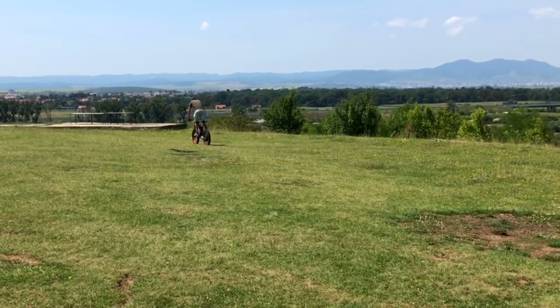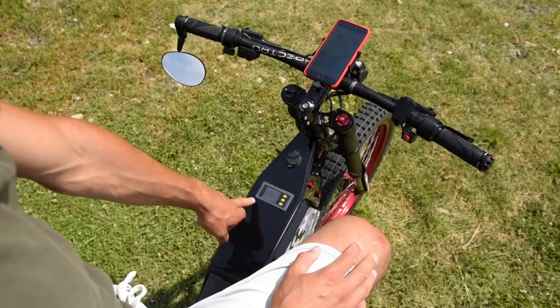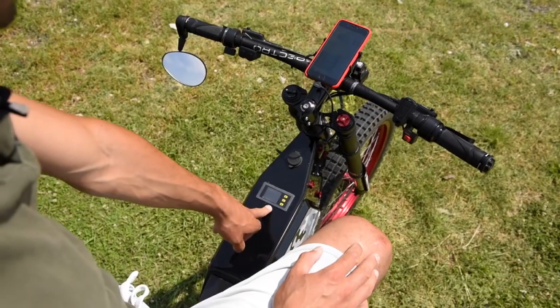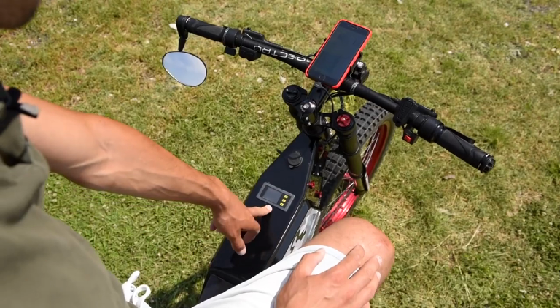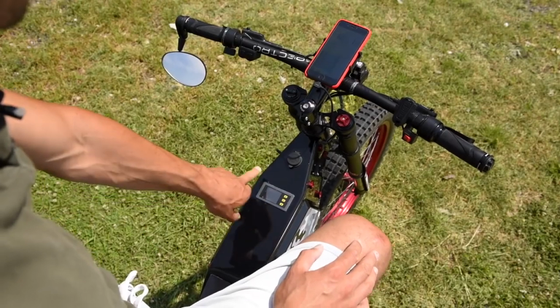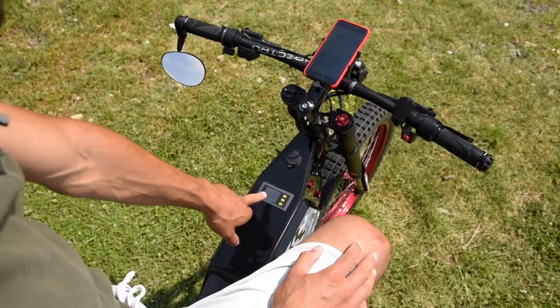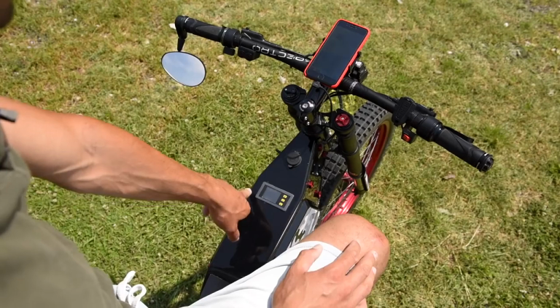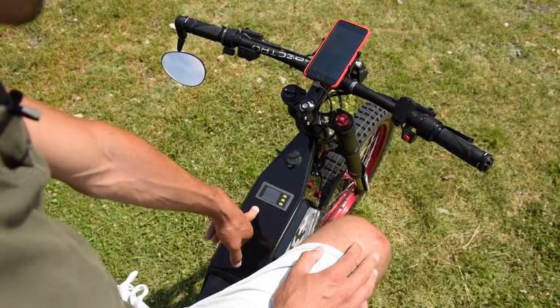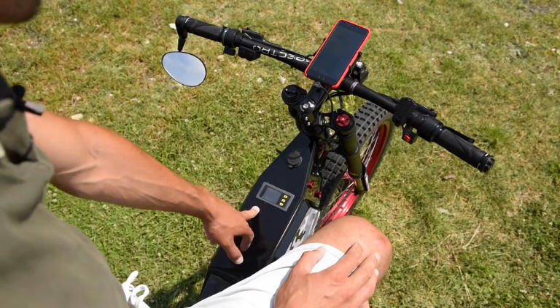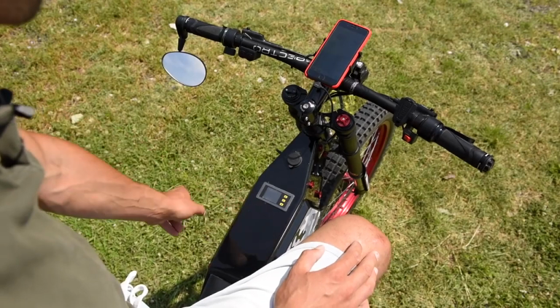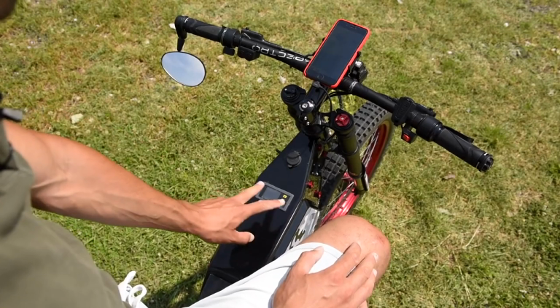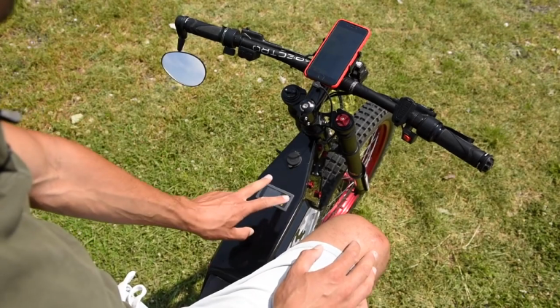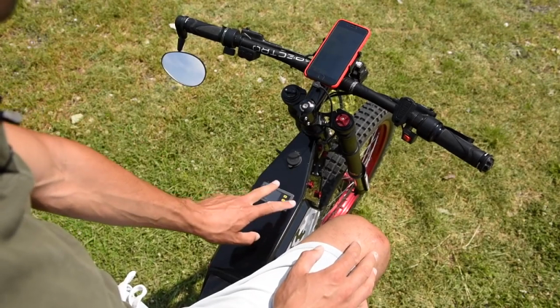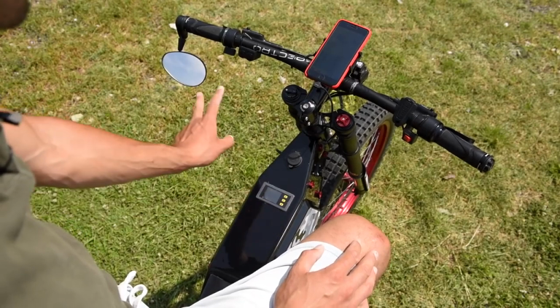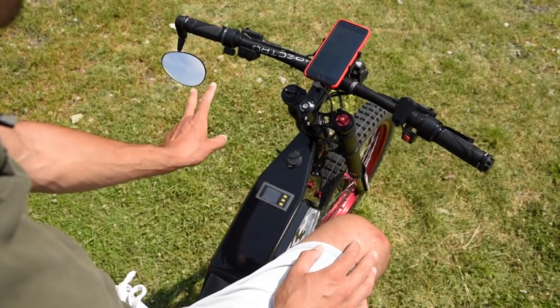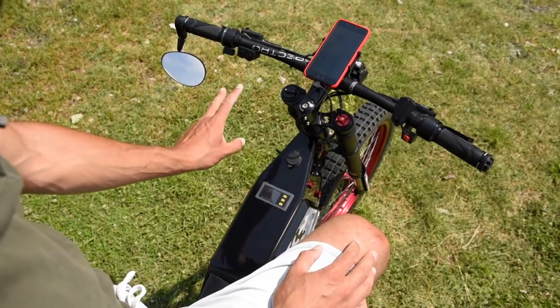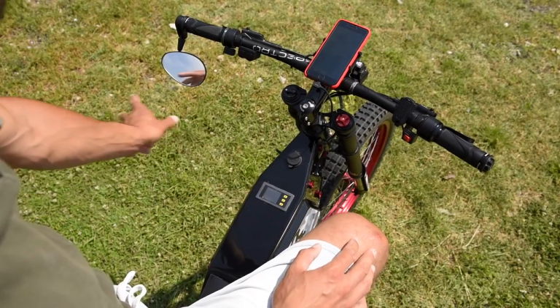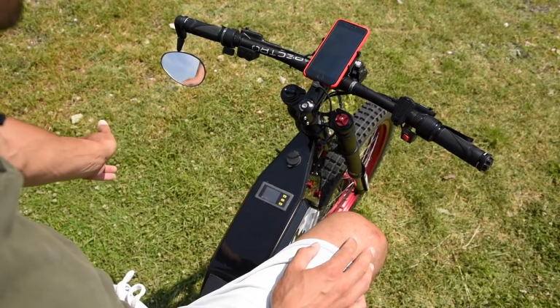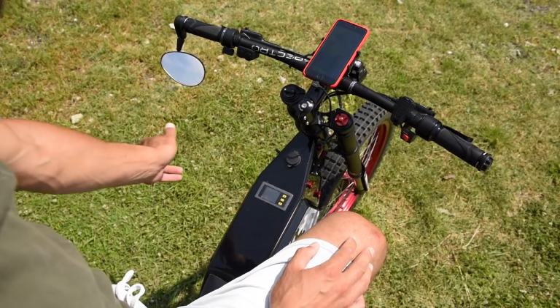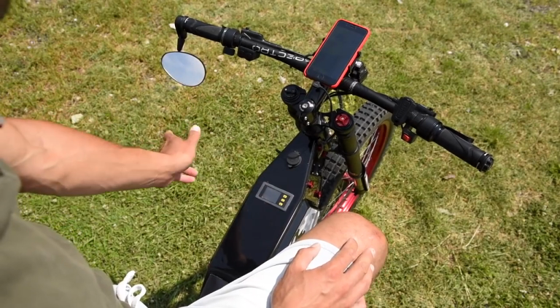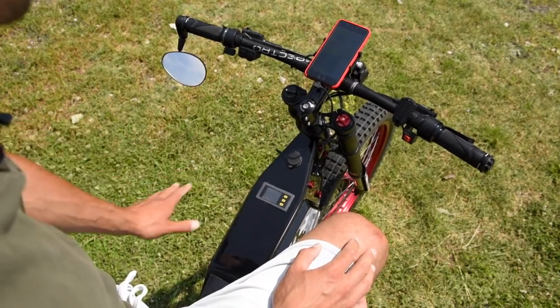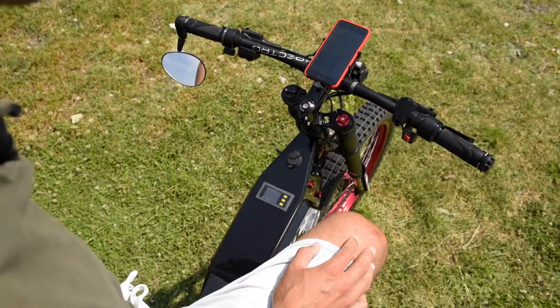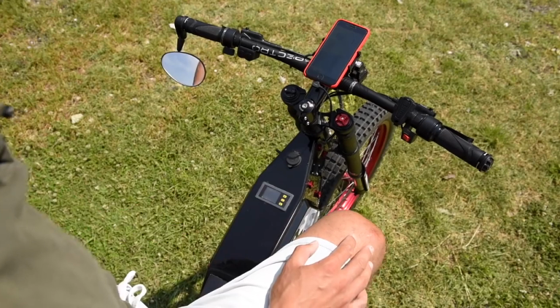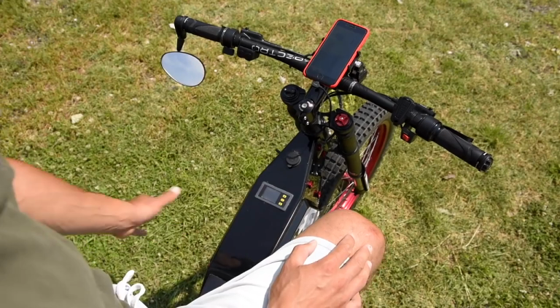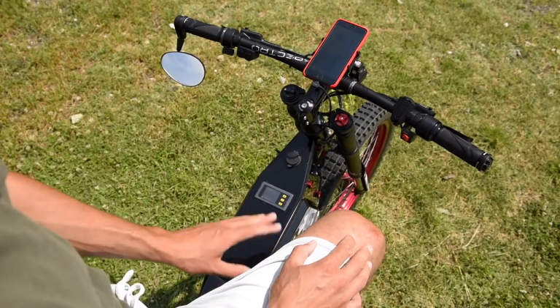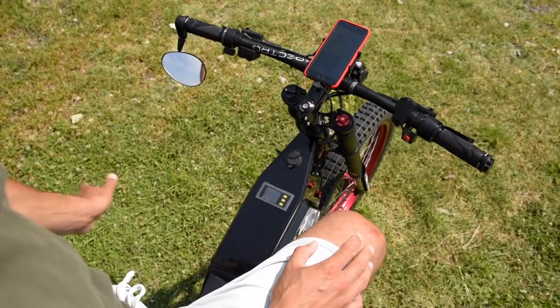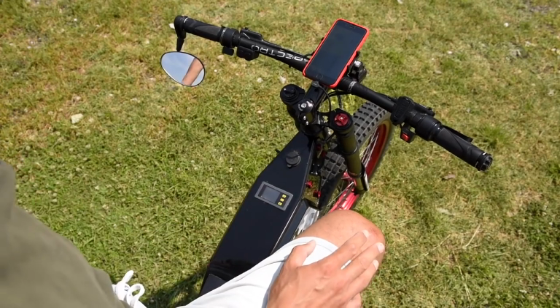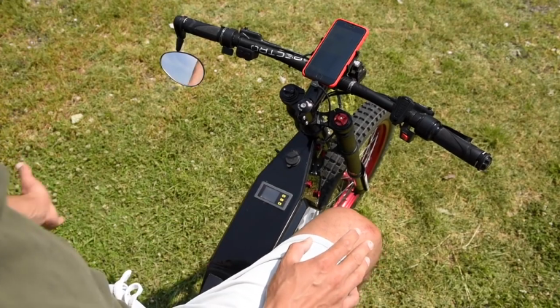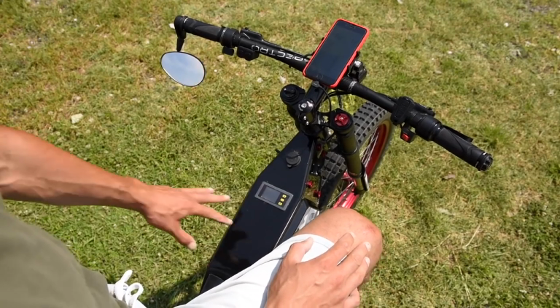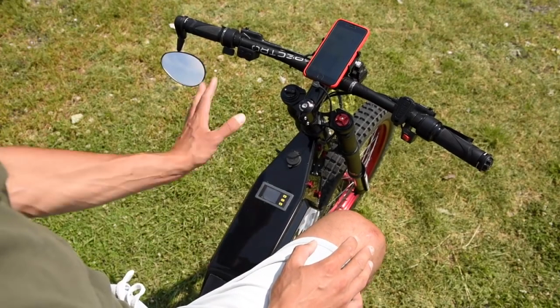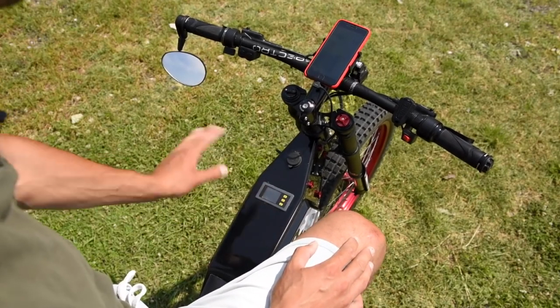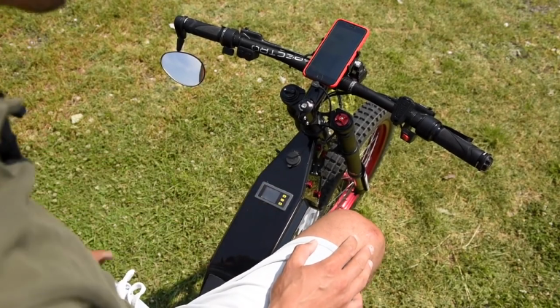Here's the screen that shows me the battery indicator, watts, overall voltage, and current. So when I'm discharging or charging, I can always see what is happening.